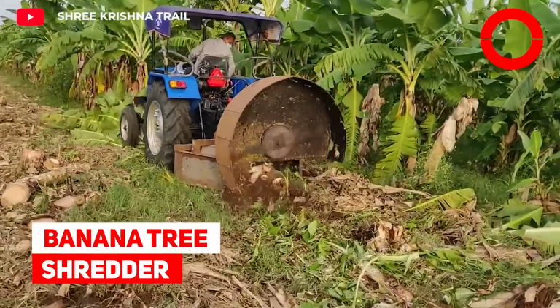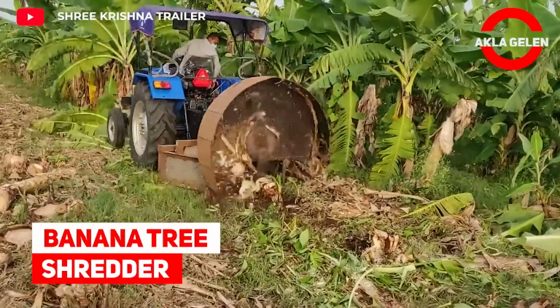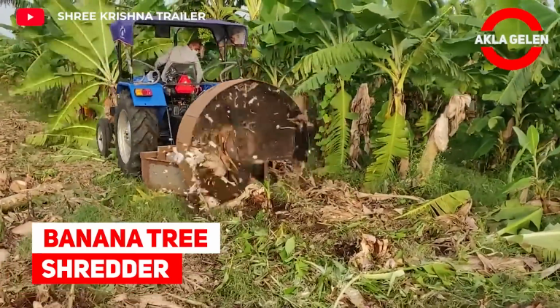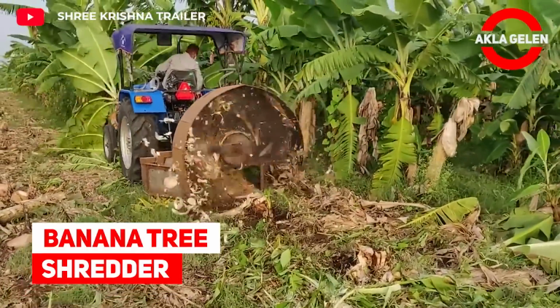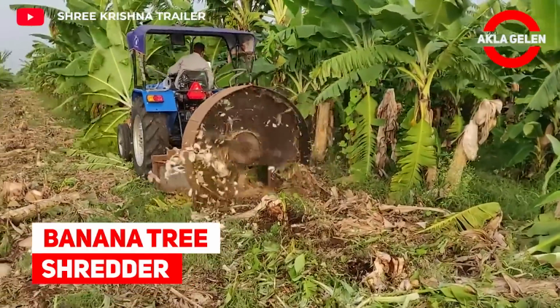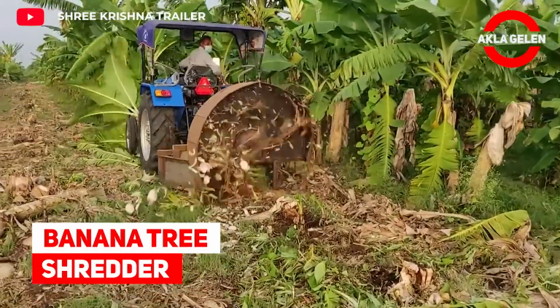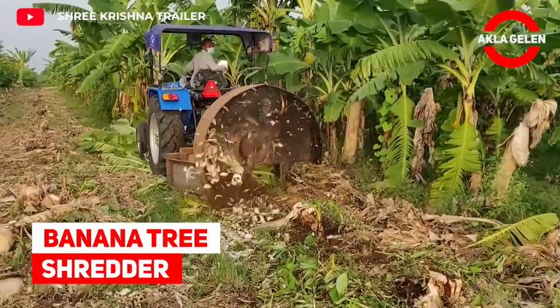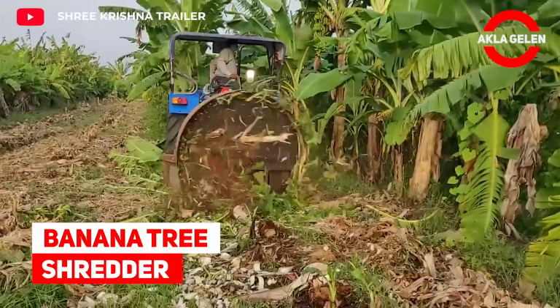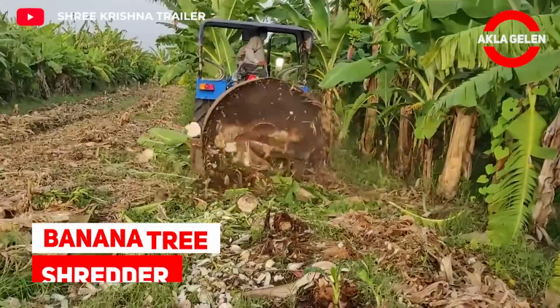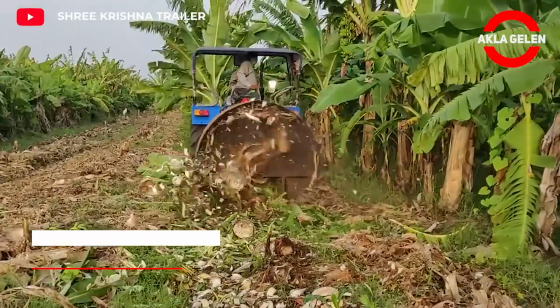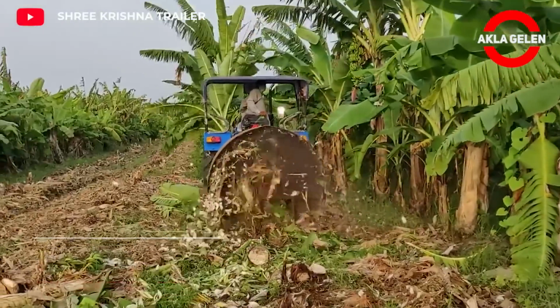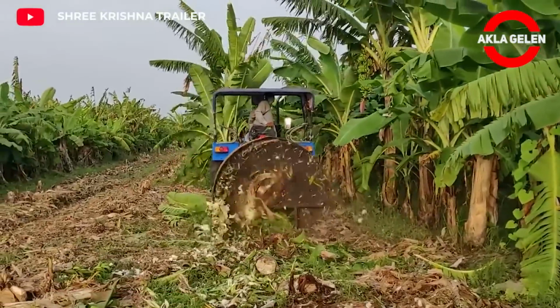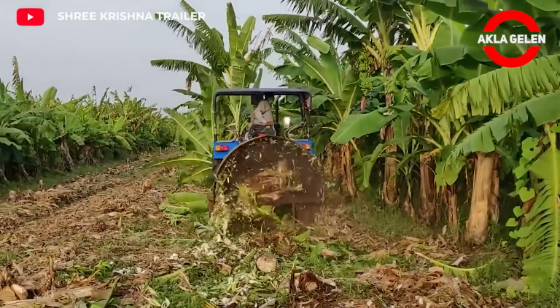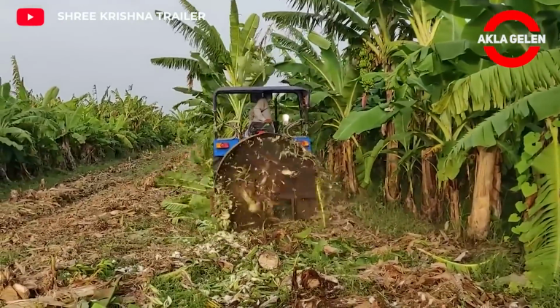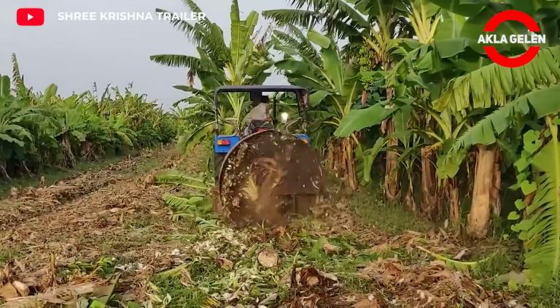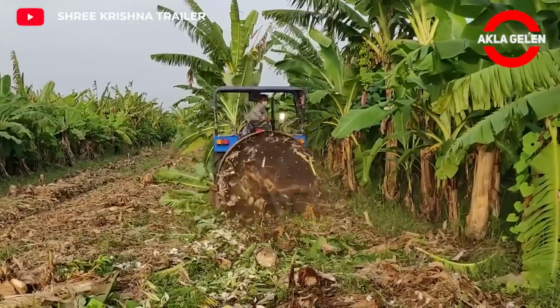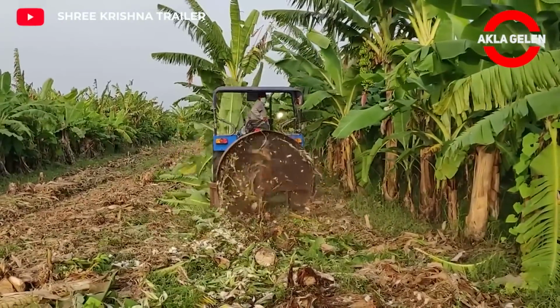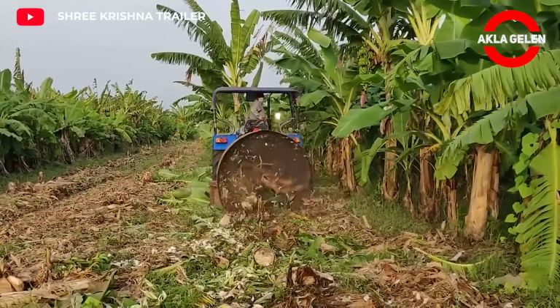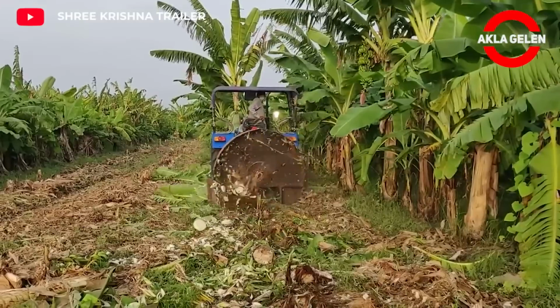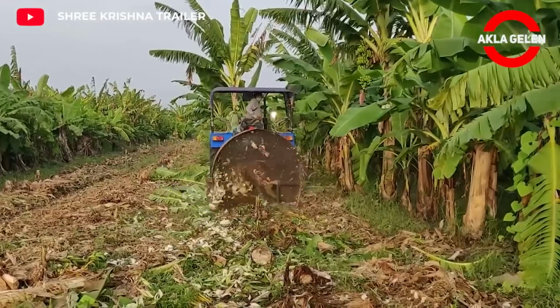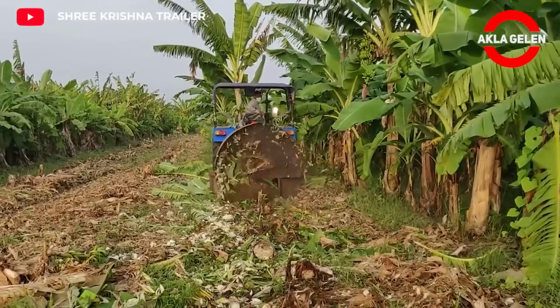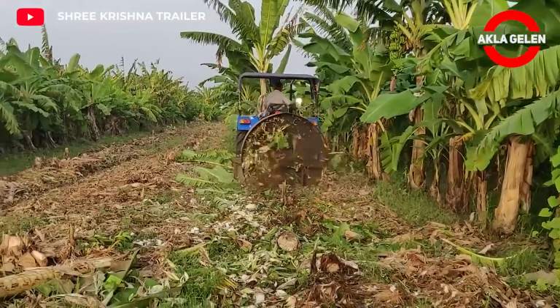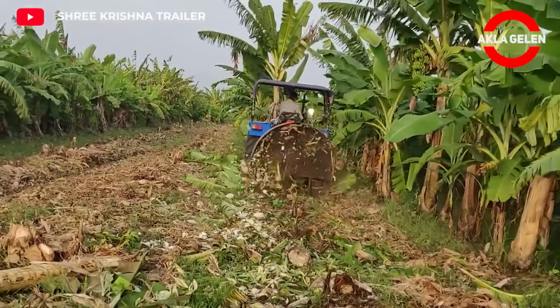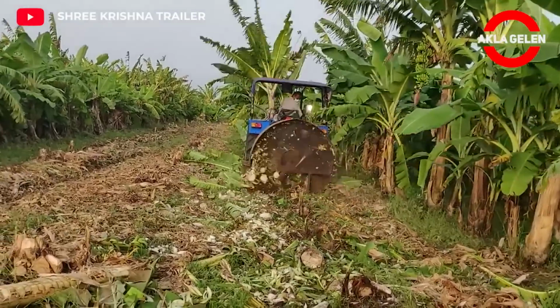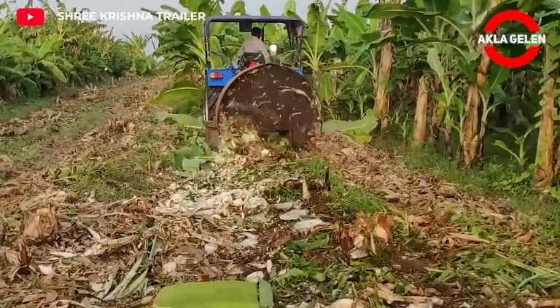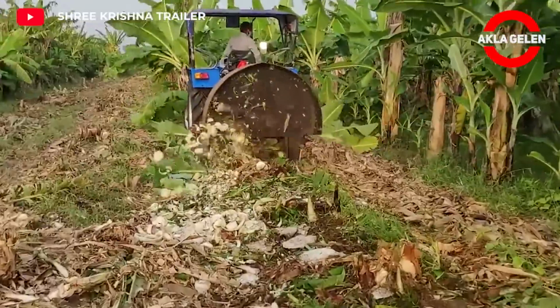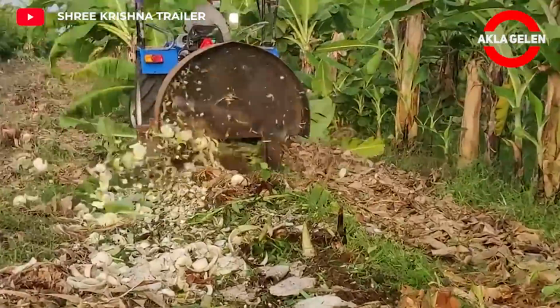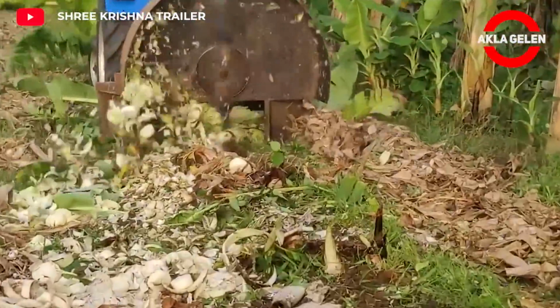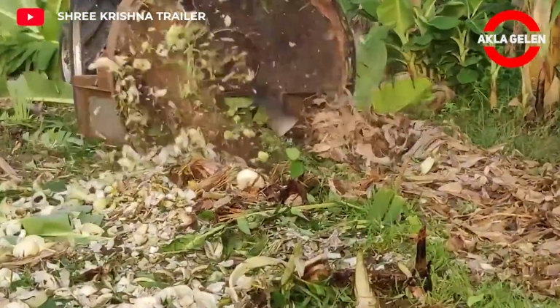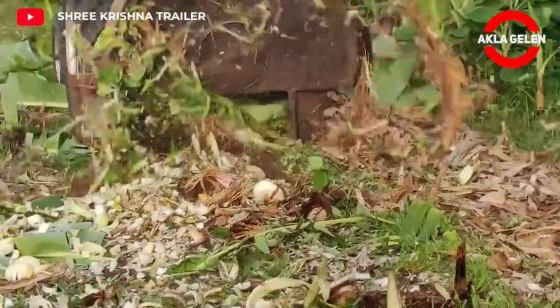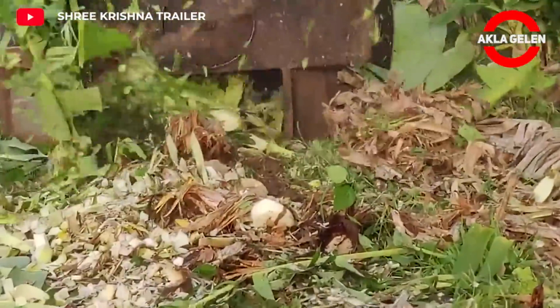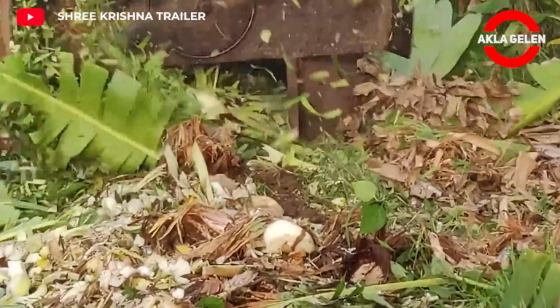Banana Tree Shredder. These machines are designed to shred banana stems and leaves into smaller pieces. Spreading chopped banana material around plants helps retain soil moisture and increase its fertility.